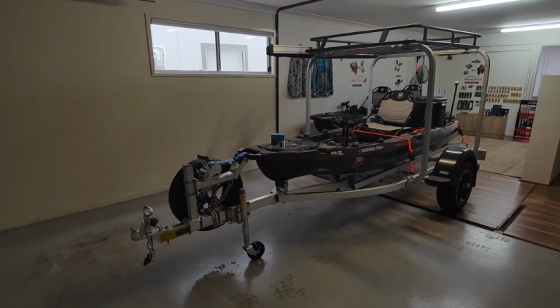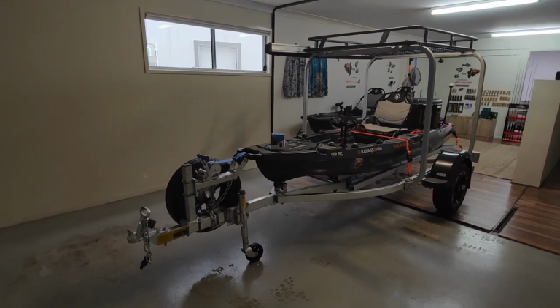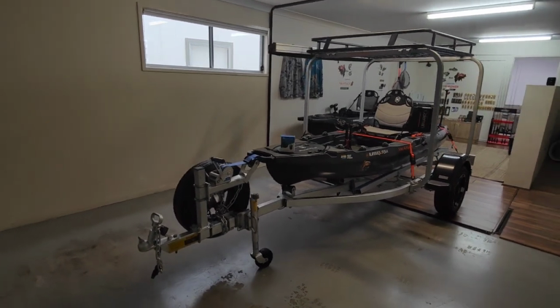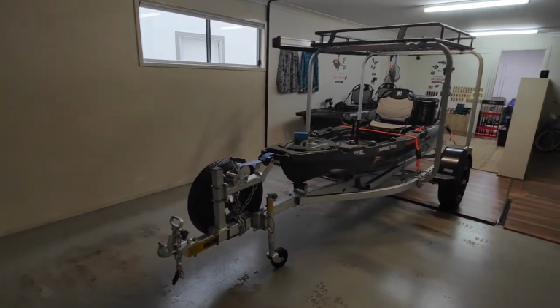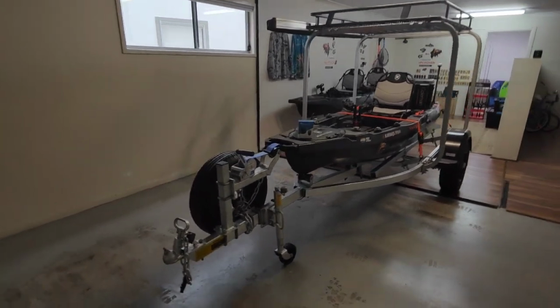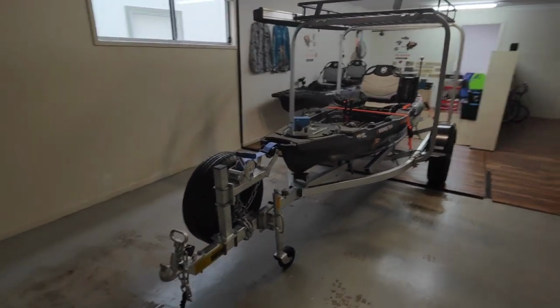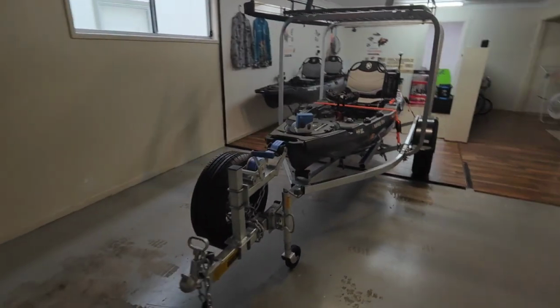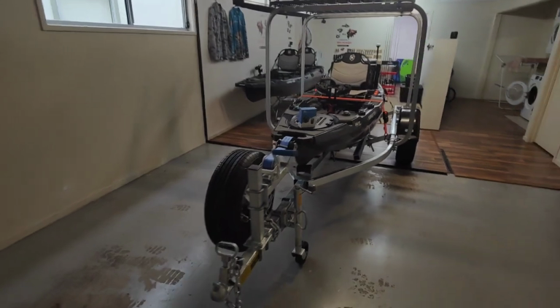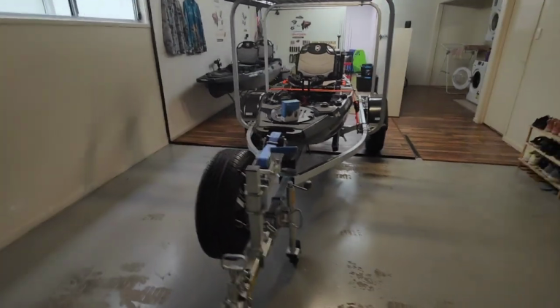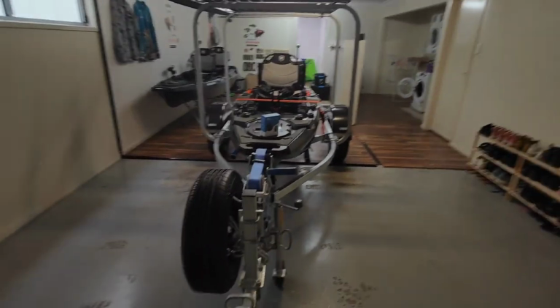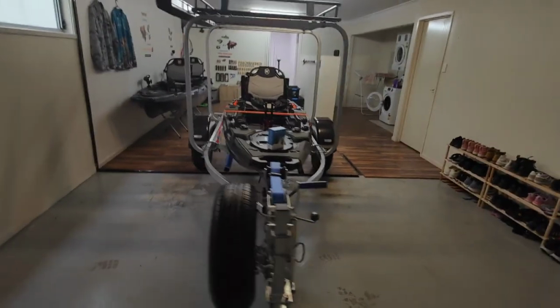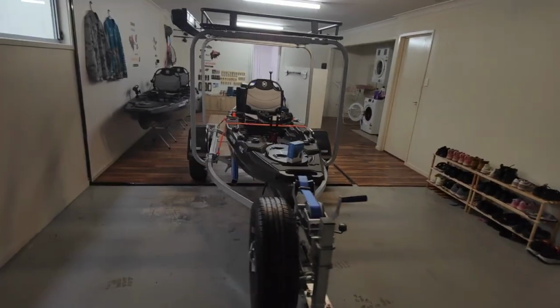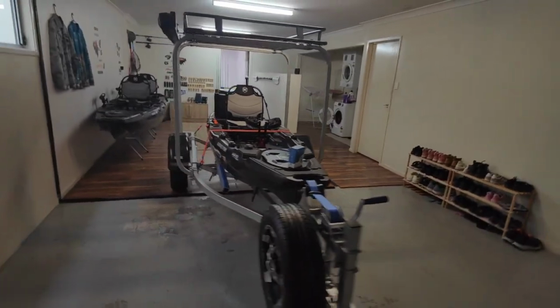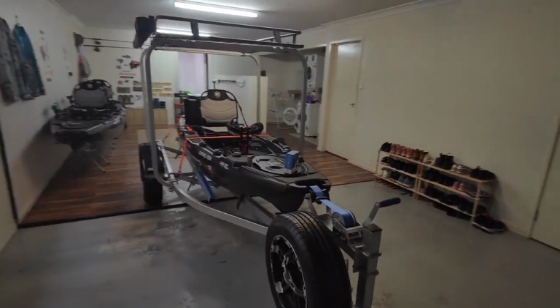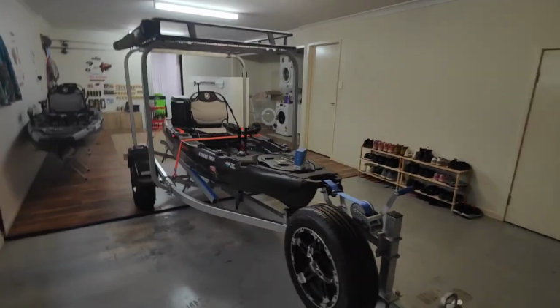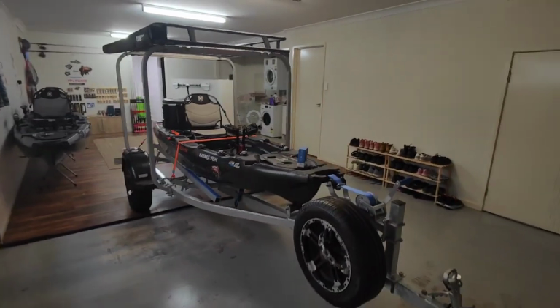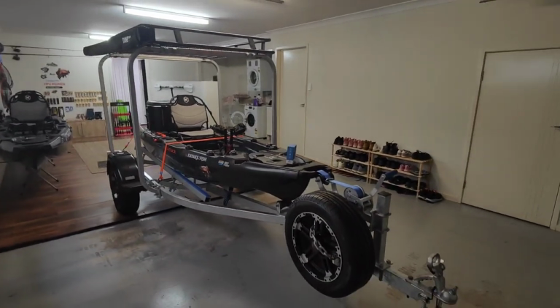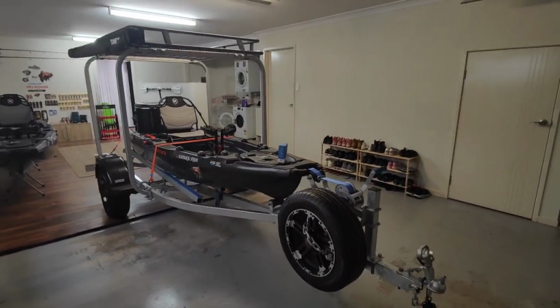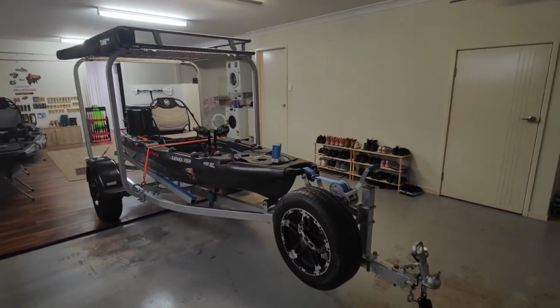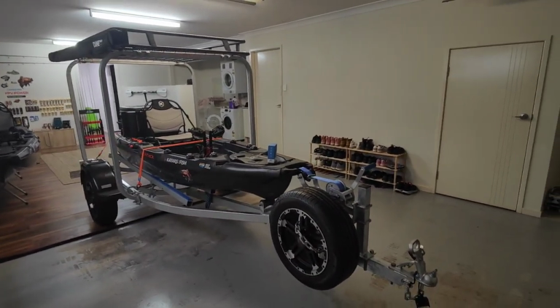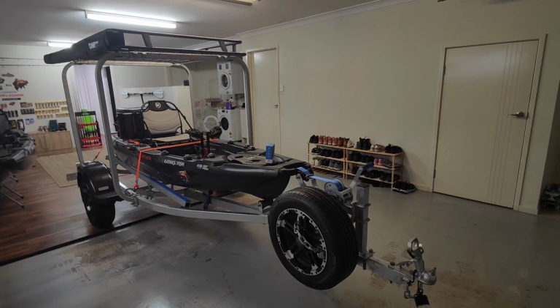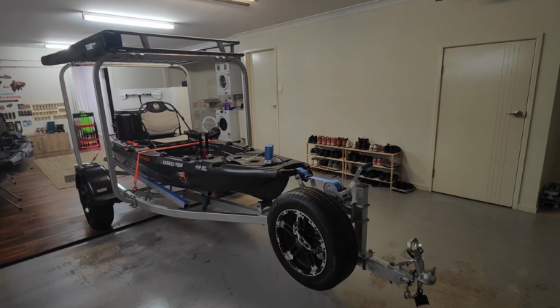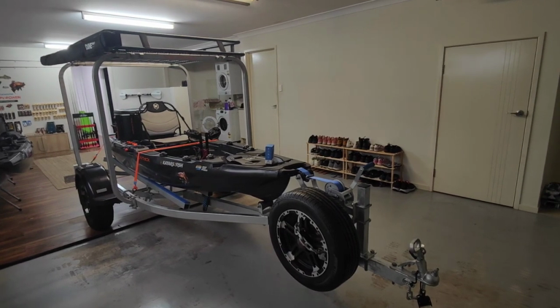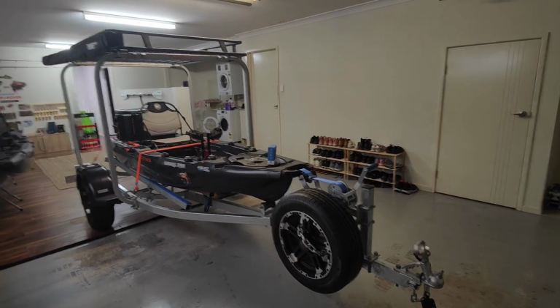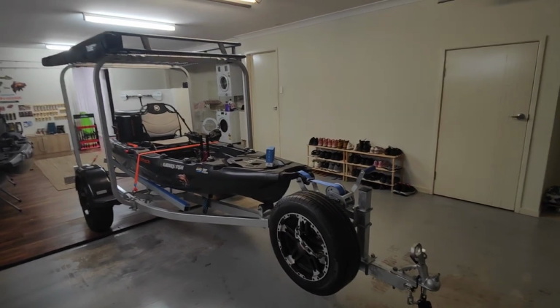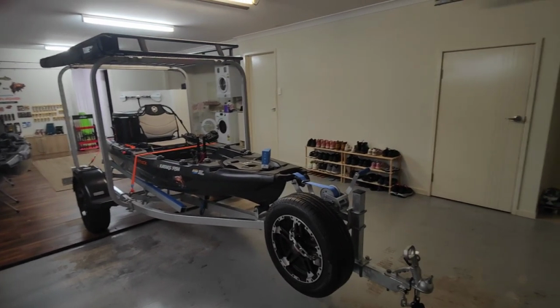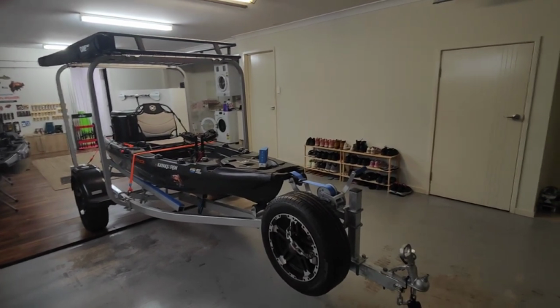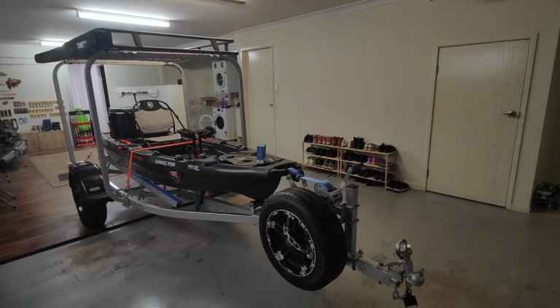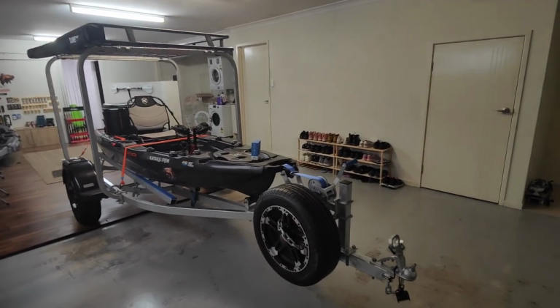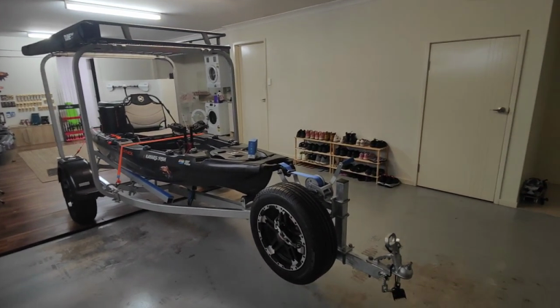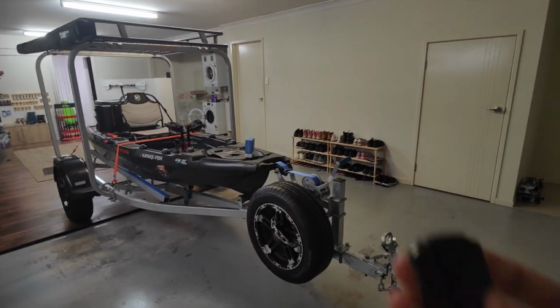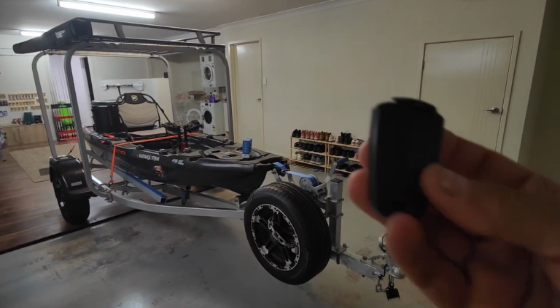Hopefully that's a deterrent enough to make people think 'someone's gonna hear me' and spook them so they run off. Let's give it a test — this is the alarm system remote that it comes with.